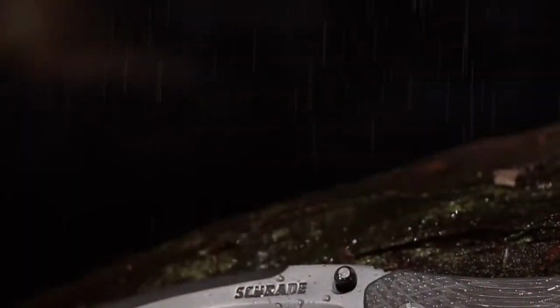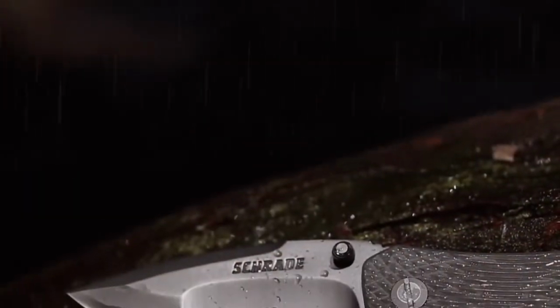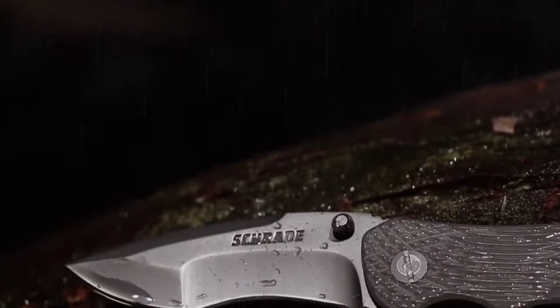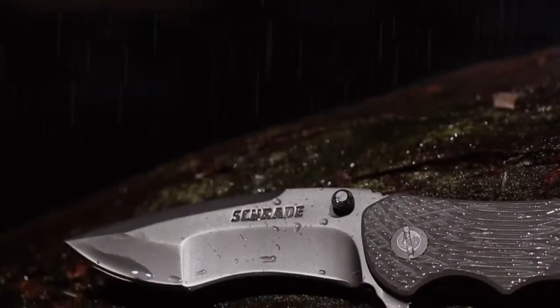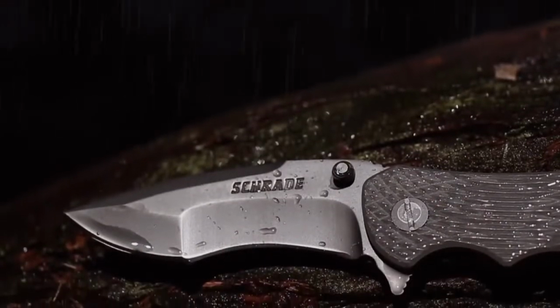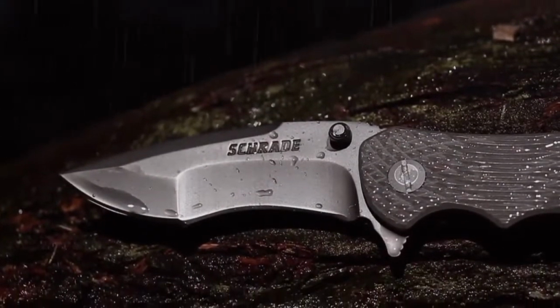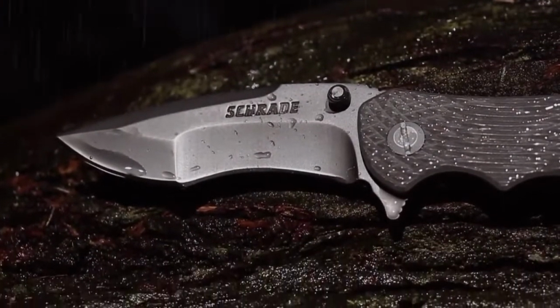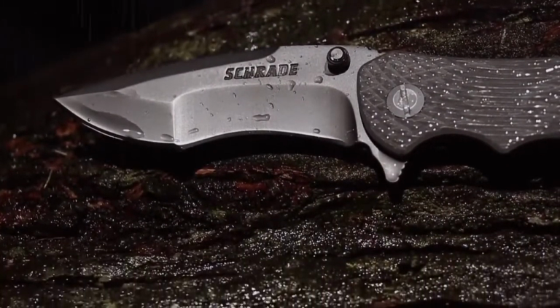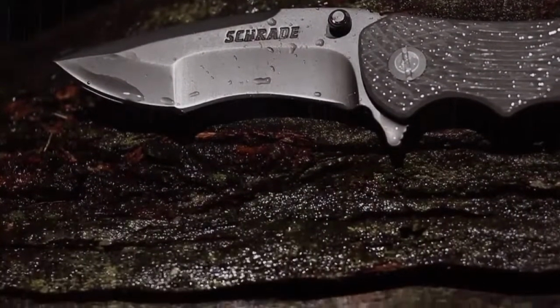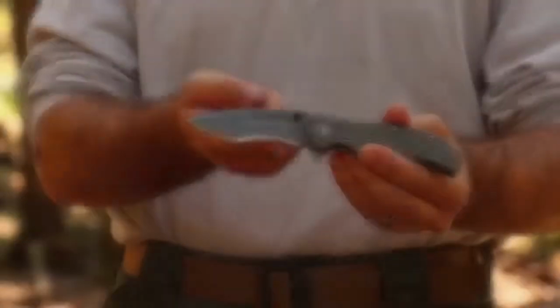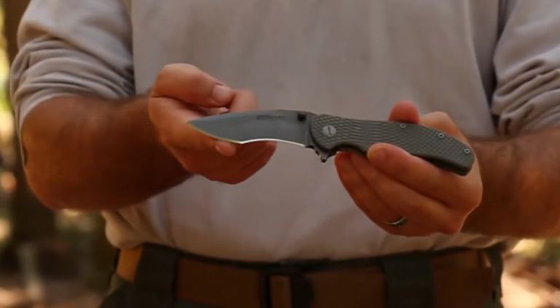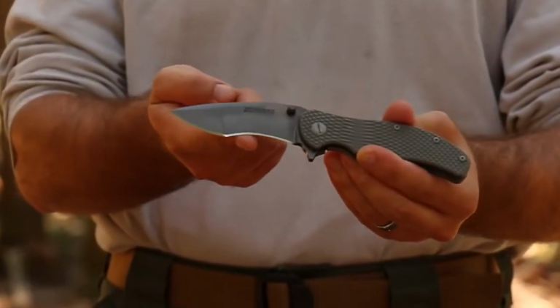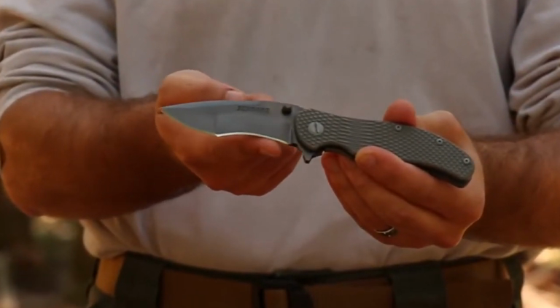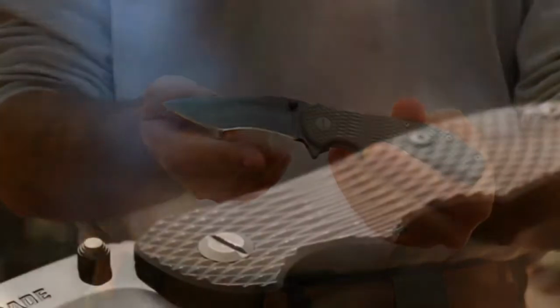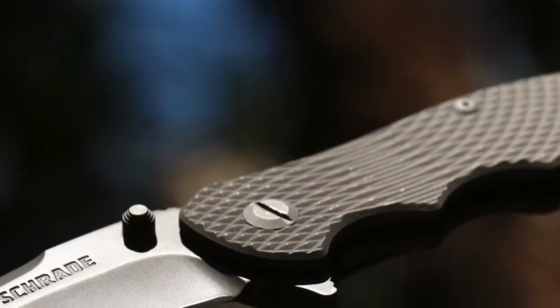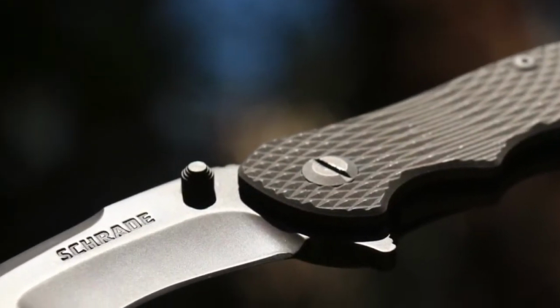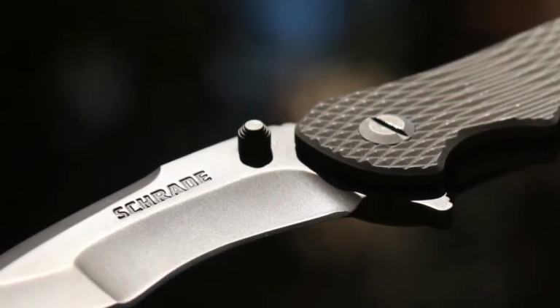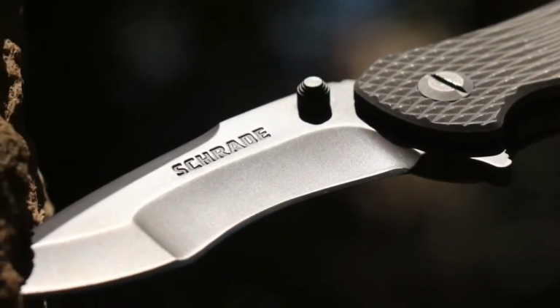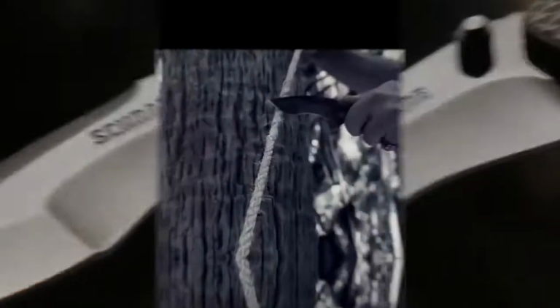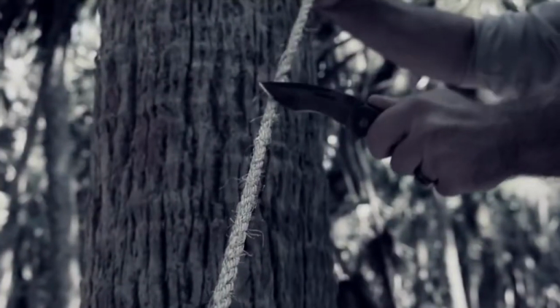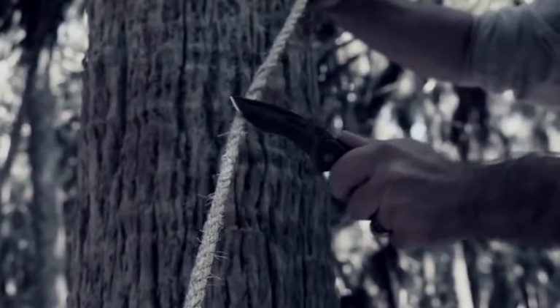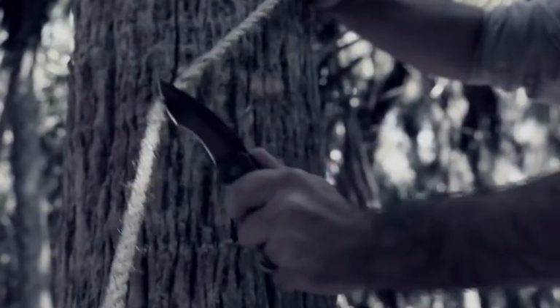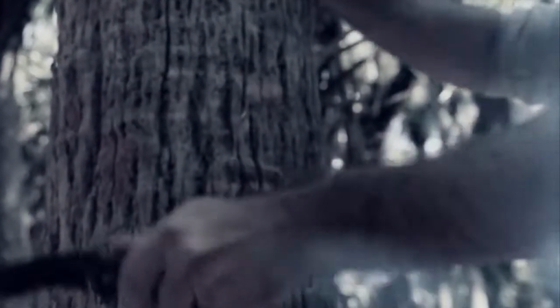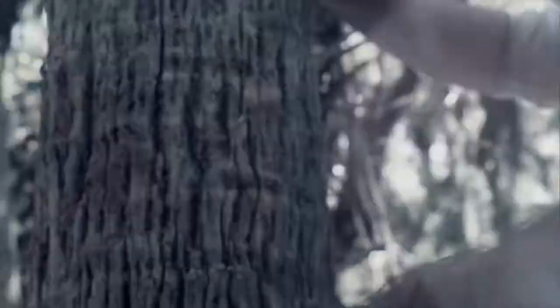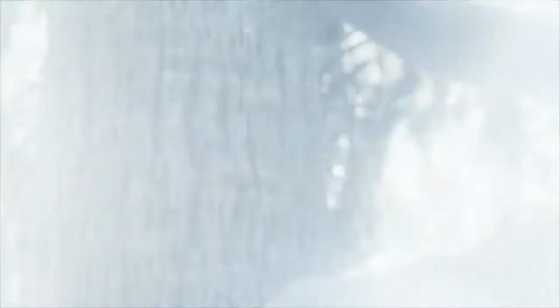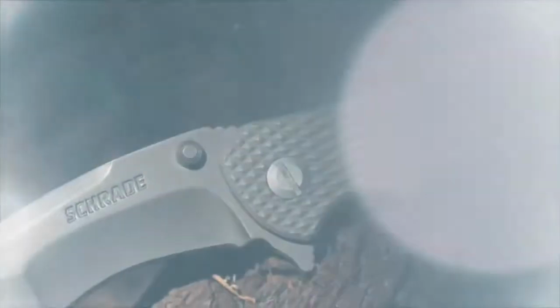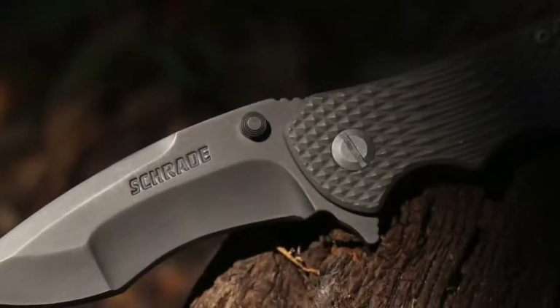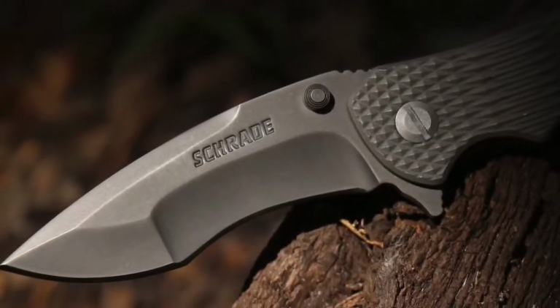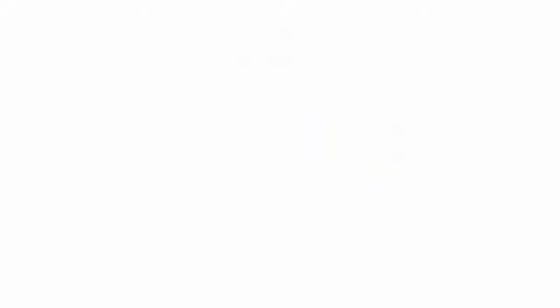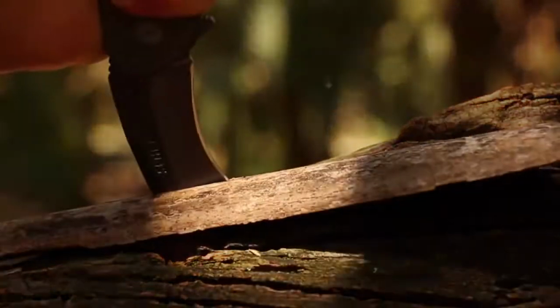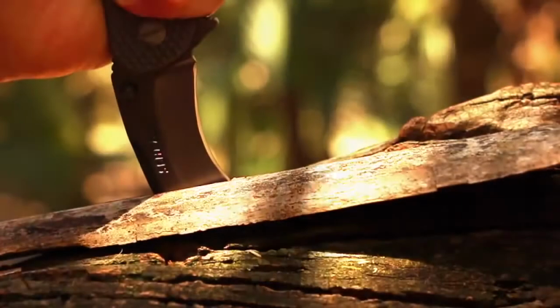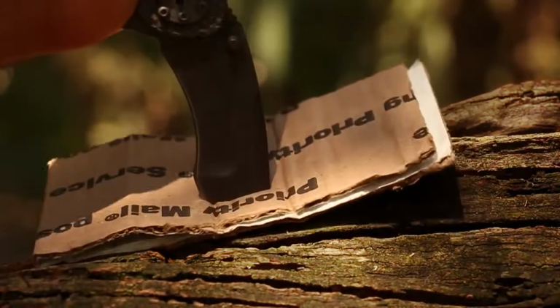Highly resistant to corrosion and wear thanks to the titanium coating, the blade's recurved design excels at slicing through free-hanging rope, binds, and webbing. The strength of the drop point provides aggressive penetration power.